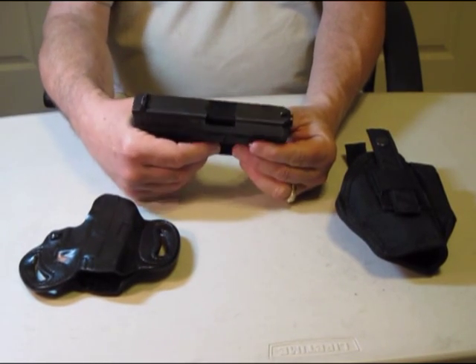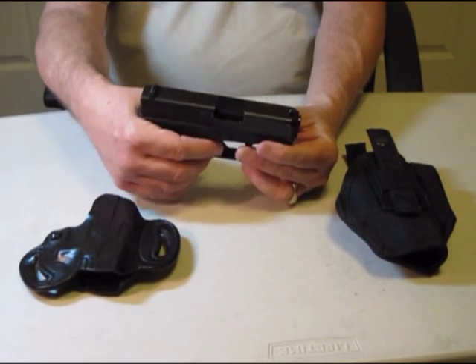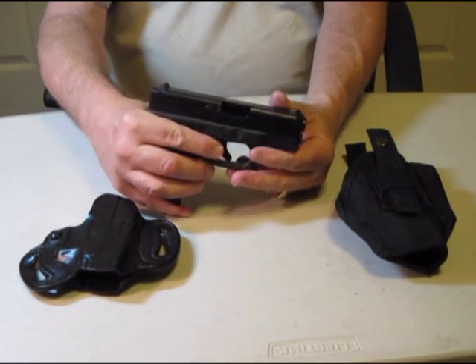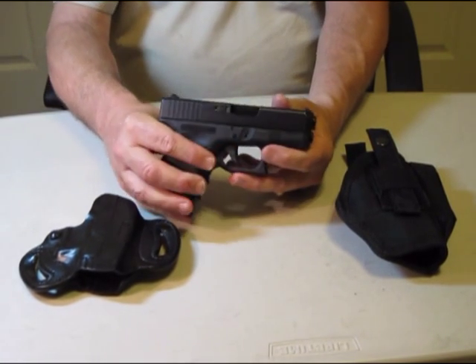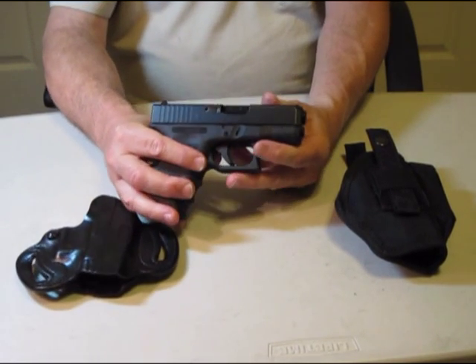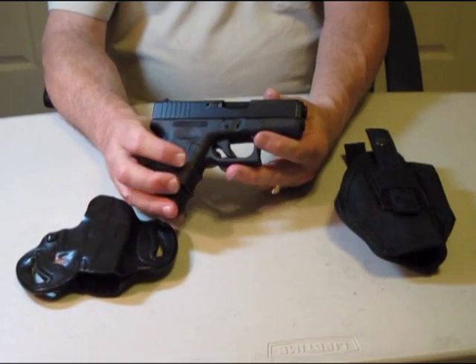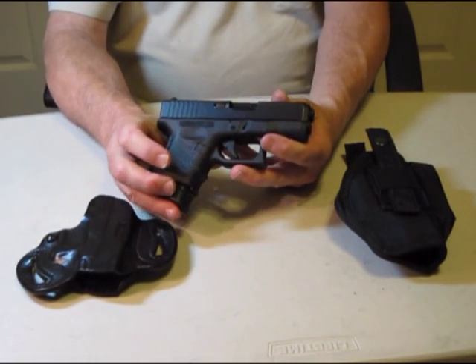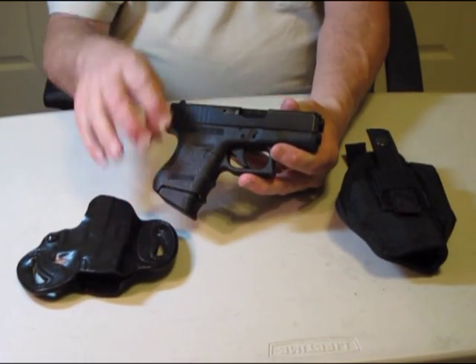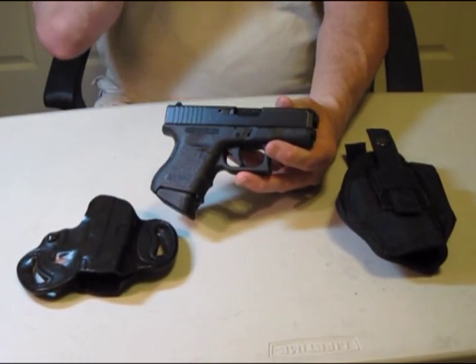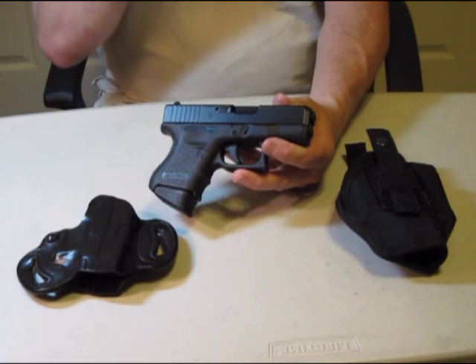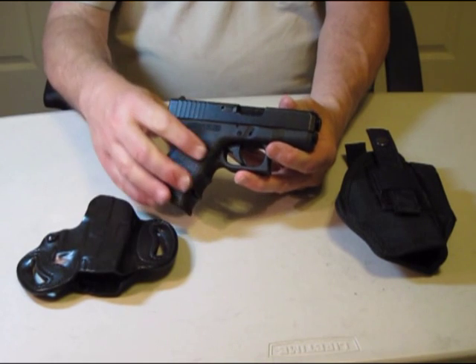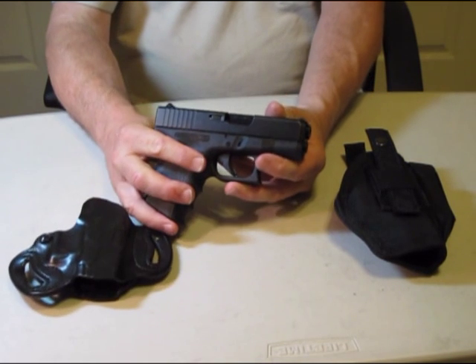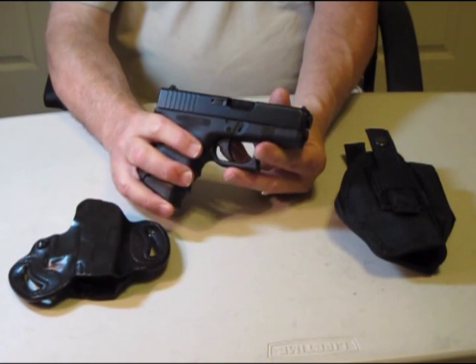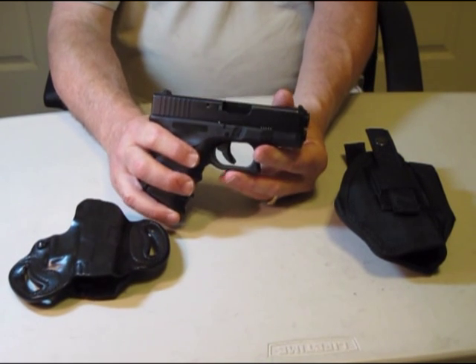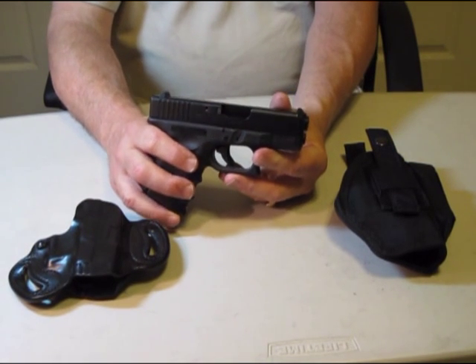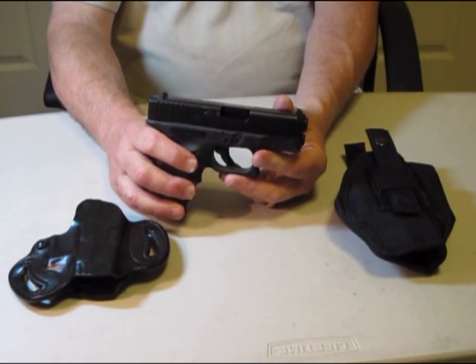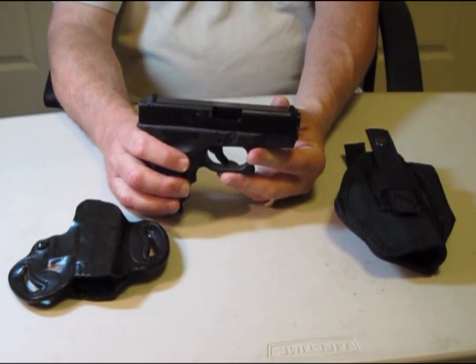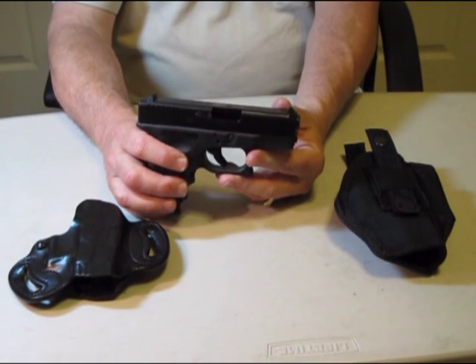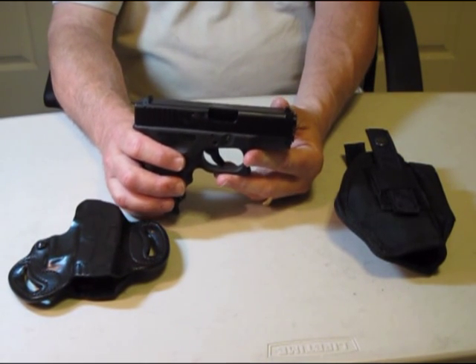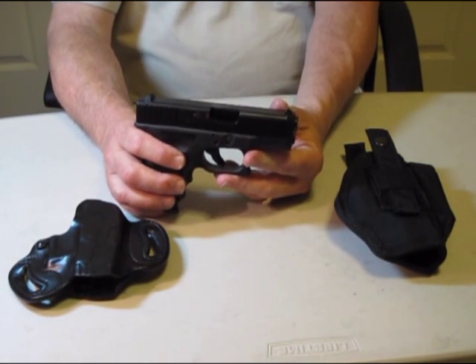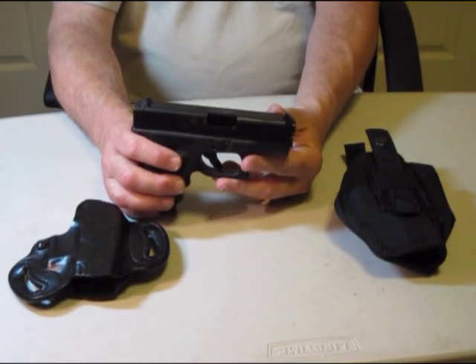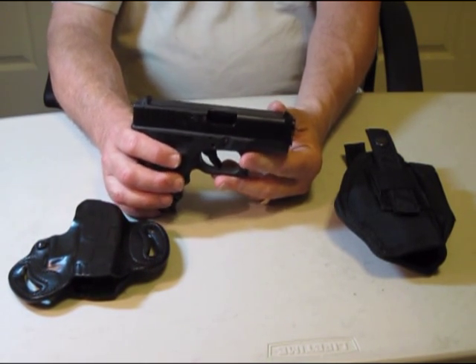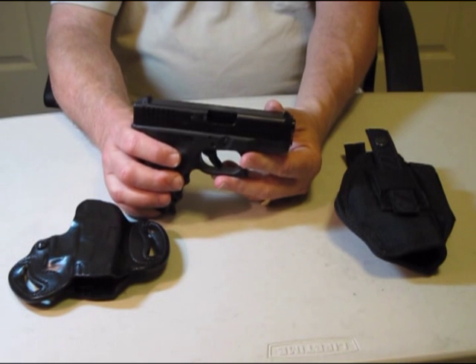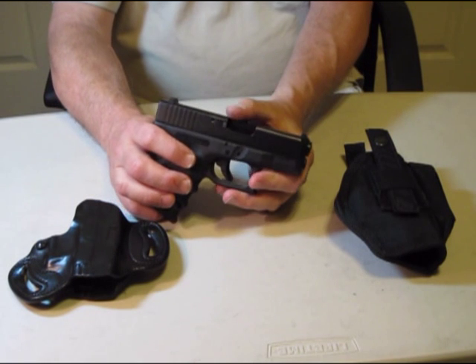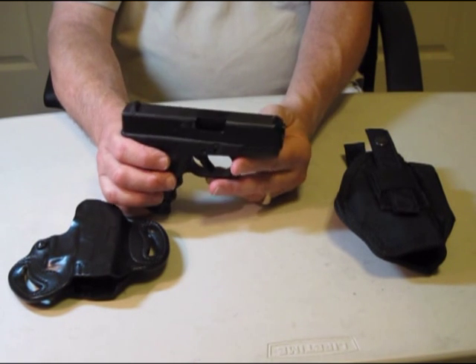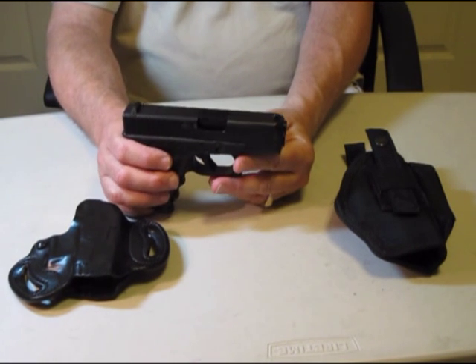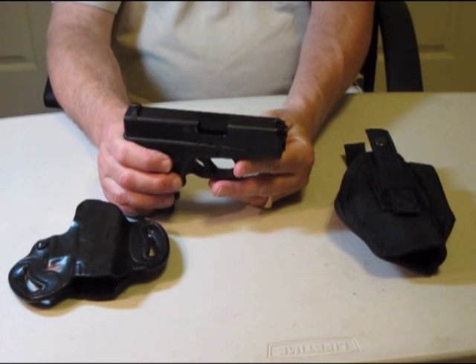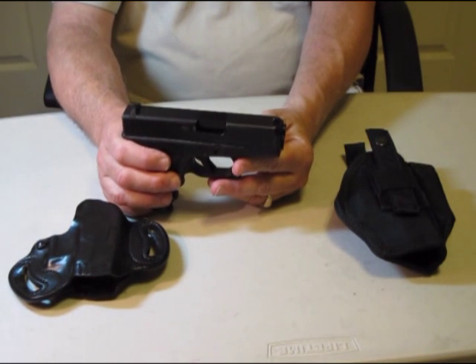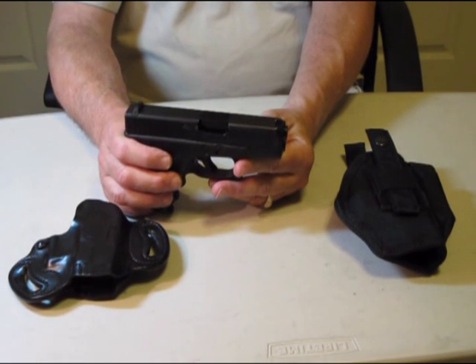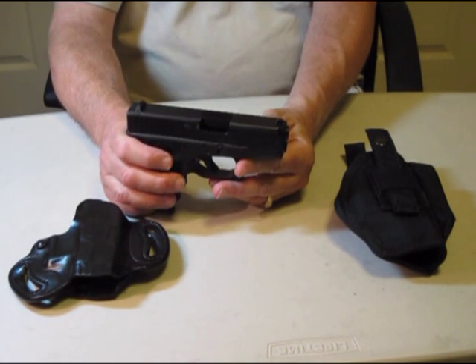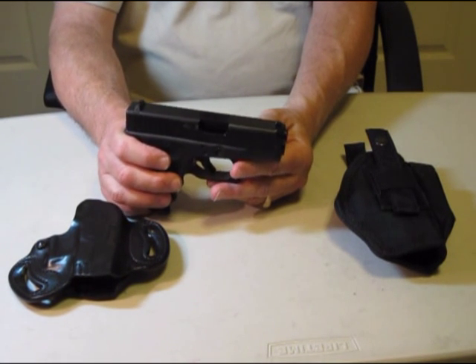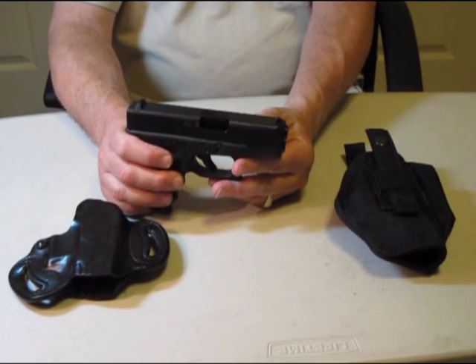The other concealed carry weapon available like this is the model 27. That's a 40 caliber. I've fired those. They seem a little bit snappy. The Glock doesn't tend to jump around.